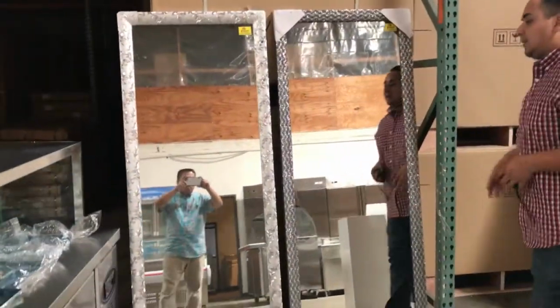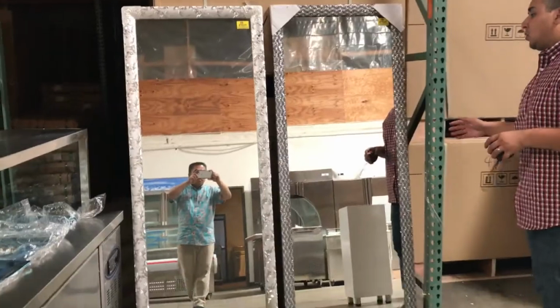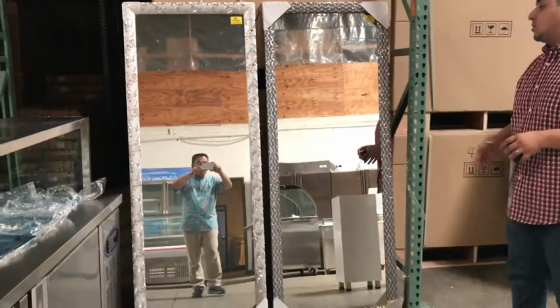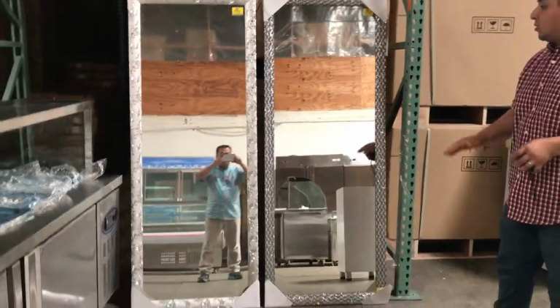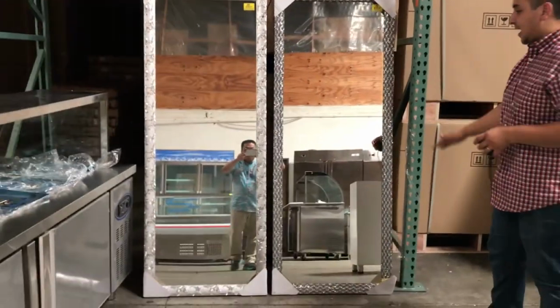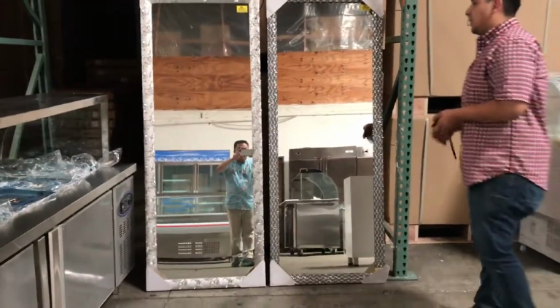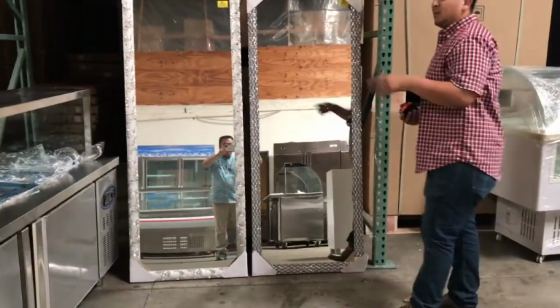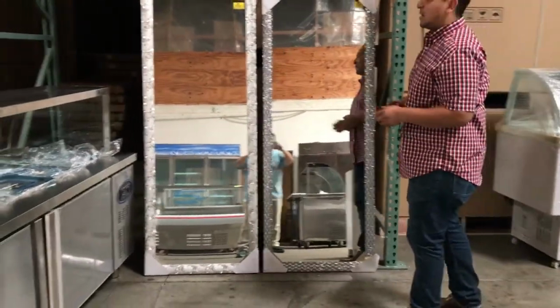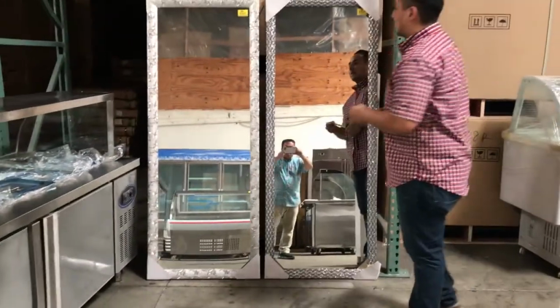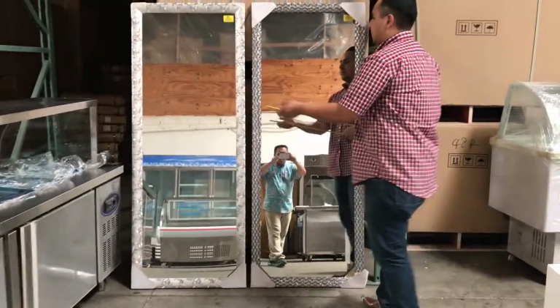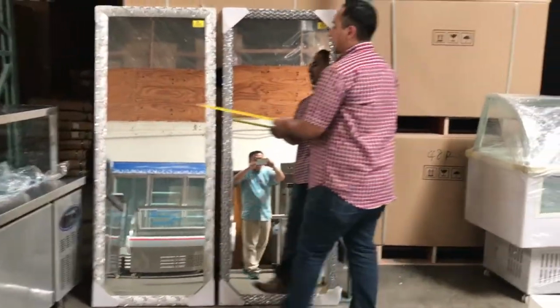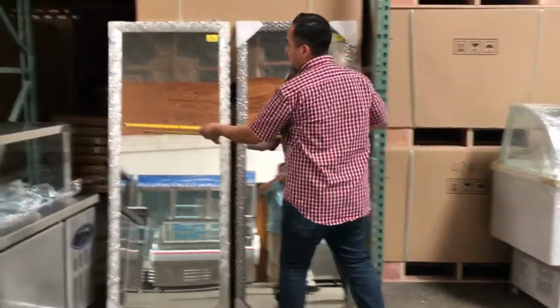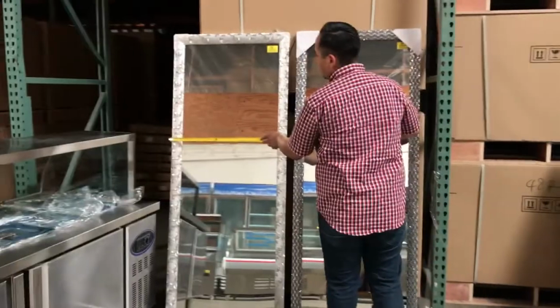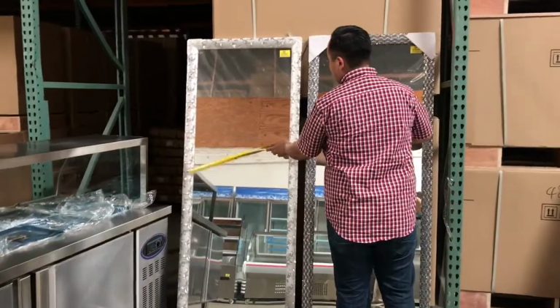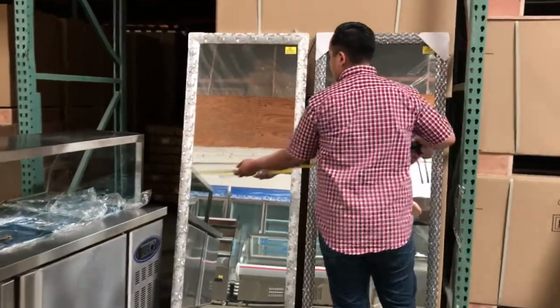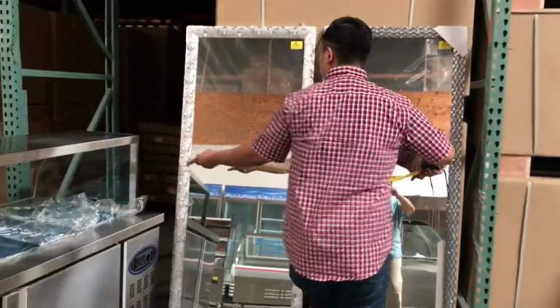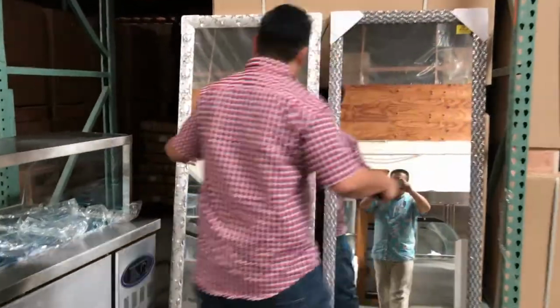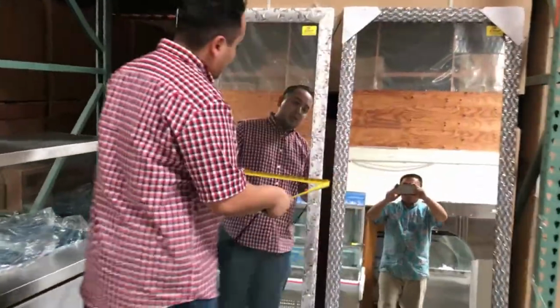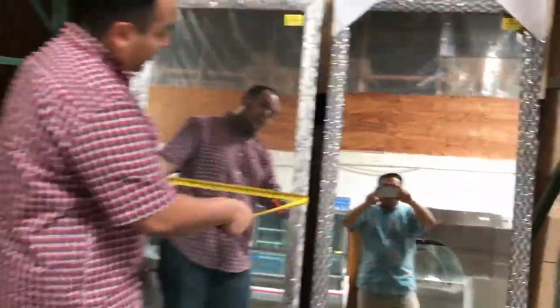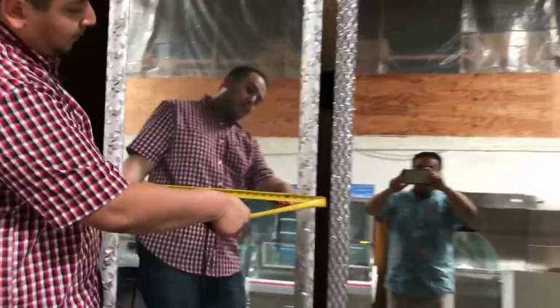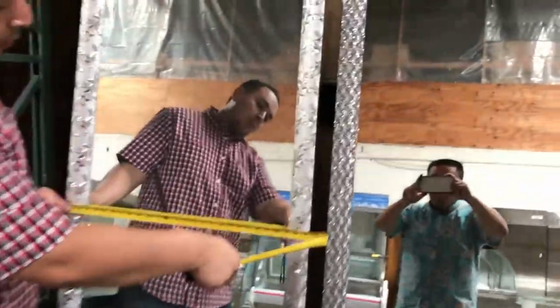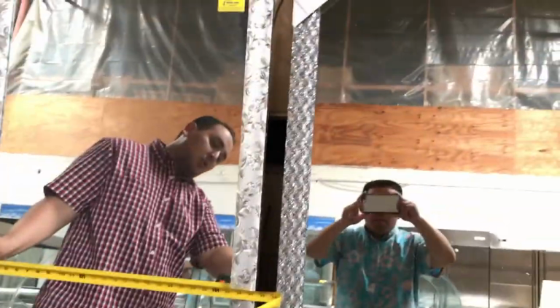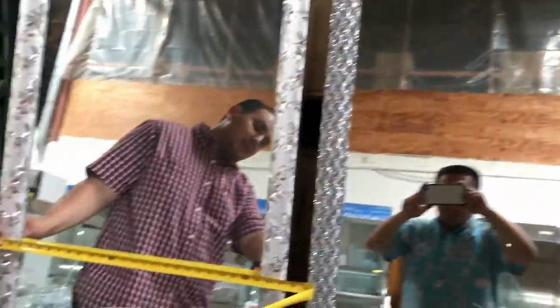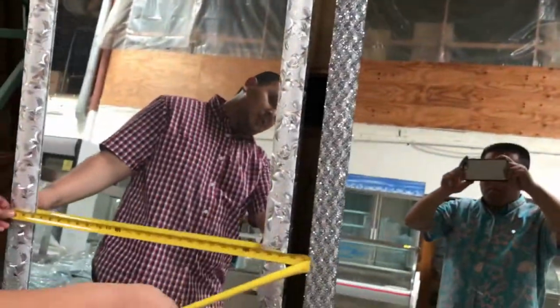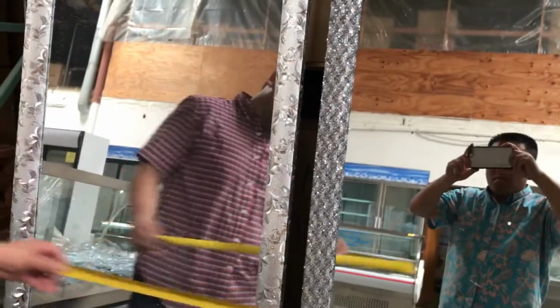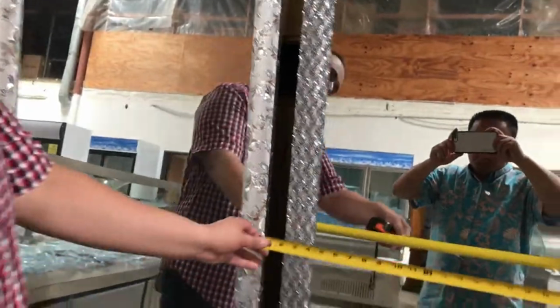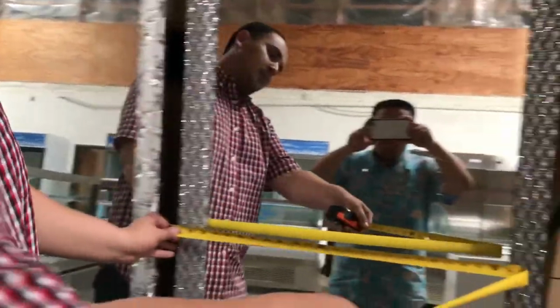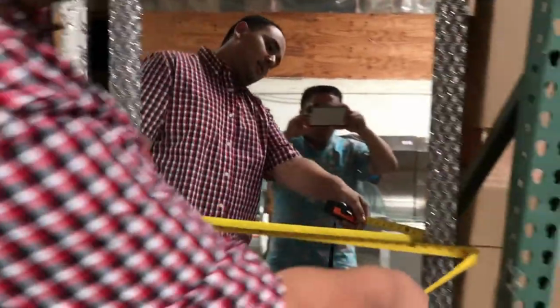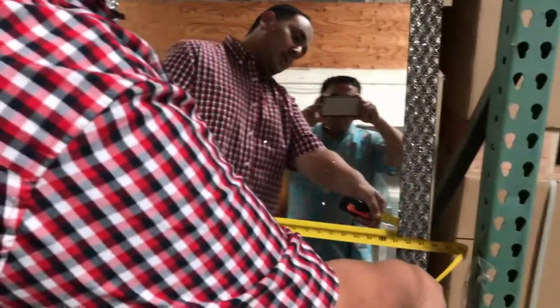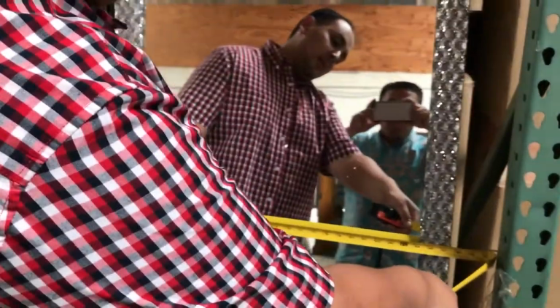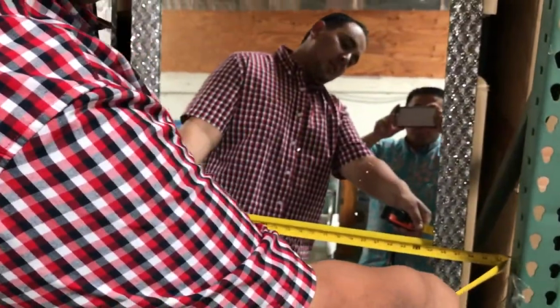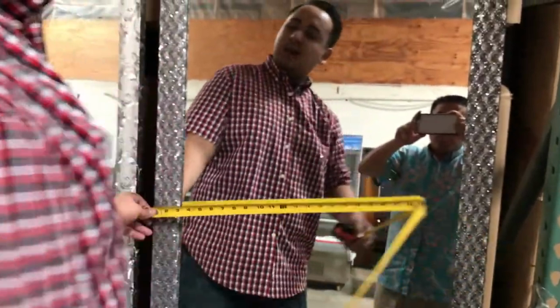If you want to order these, go ahead and order them today. I'll give you the dimensions — they're pretty big. You can put them anywhere from the board to the top. Running in length, we have about 27 inches. Both measure about 27 and a half inches.